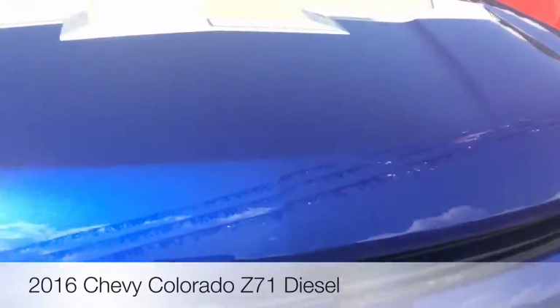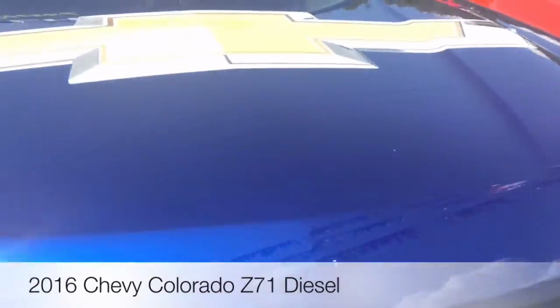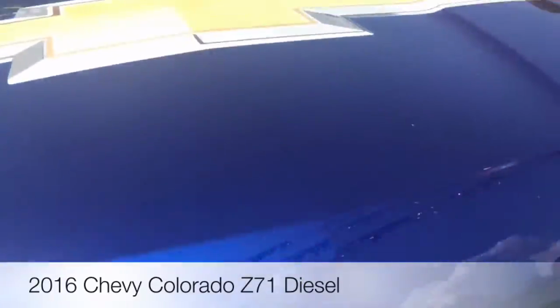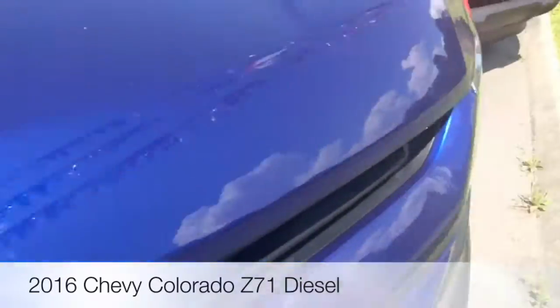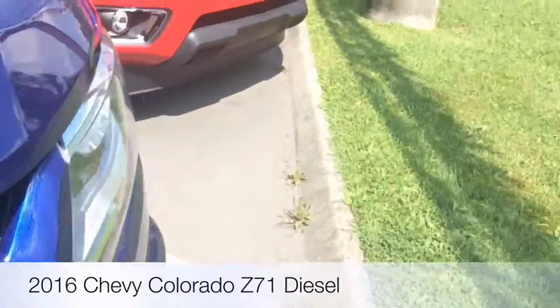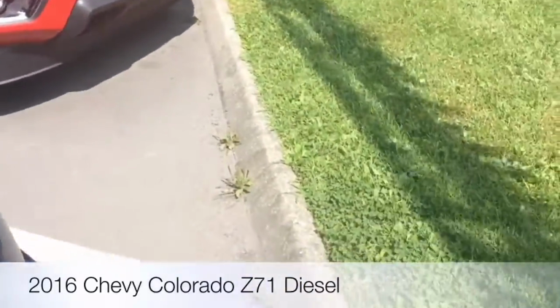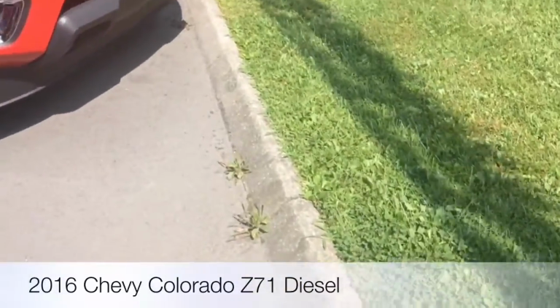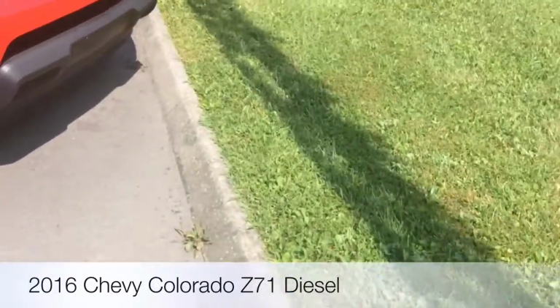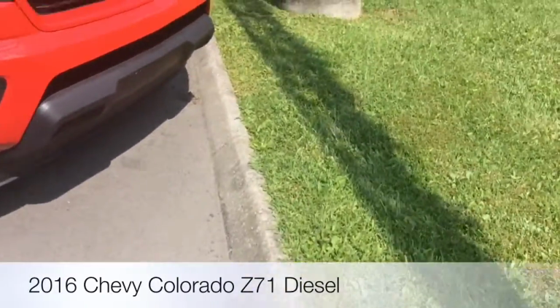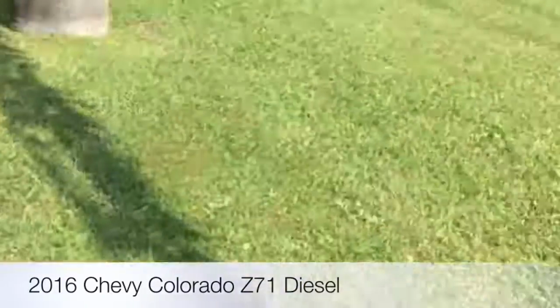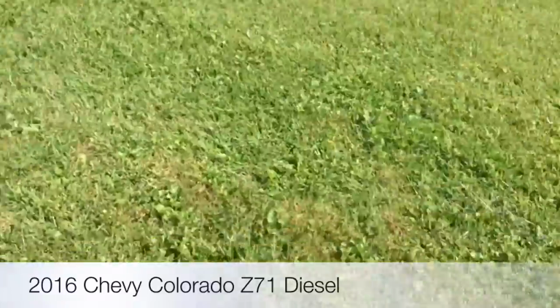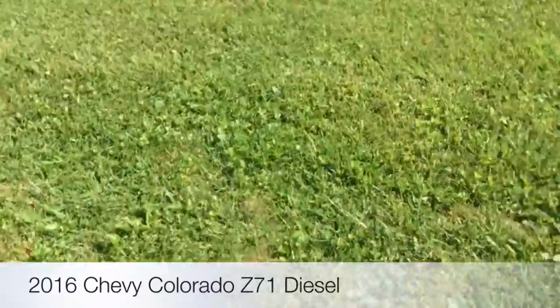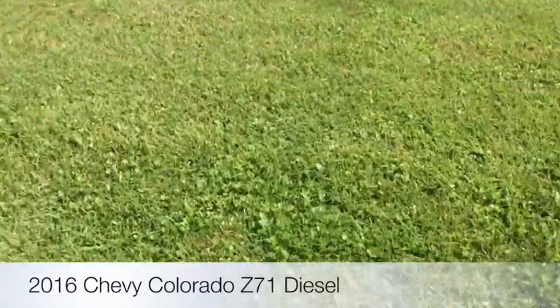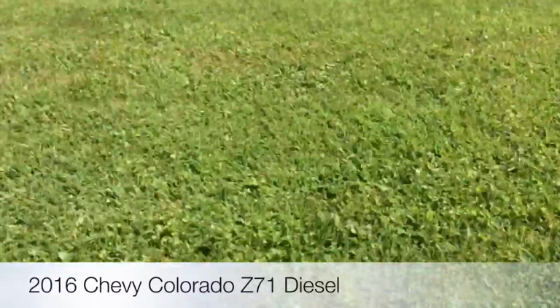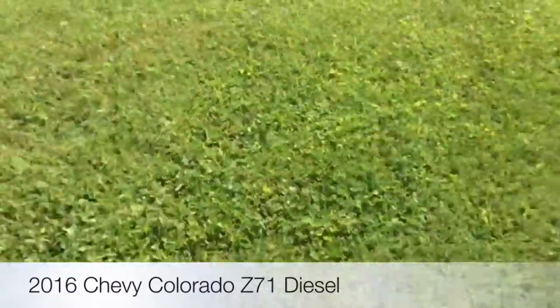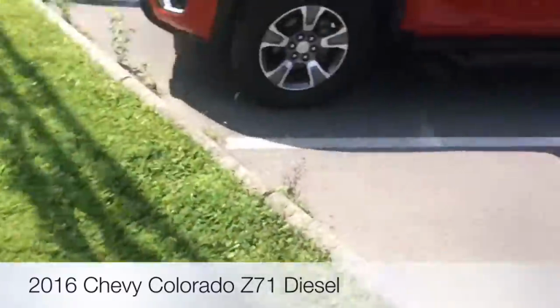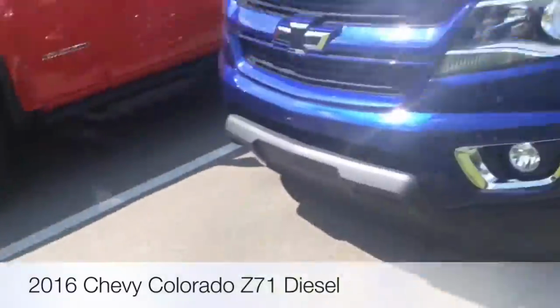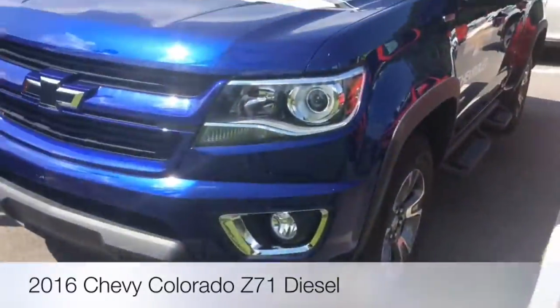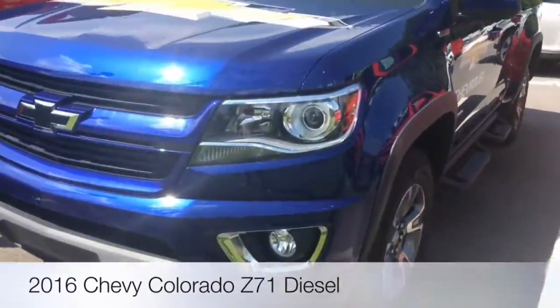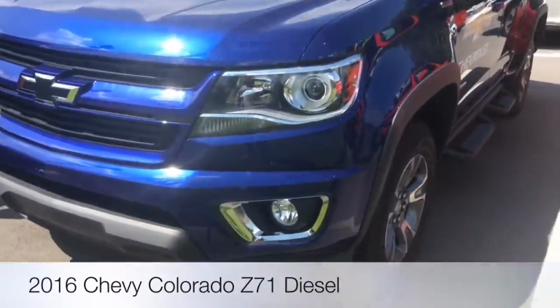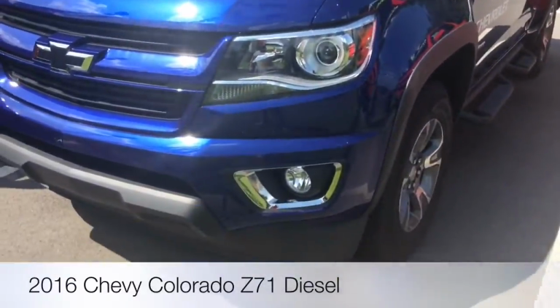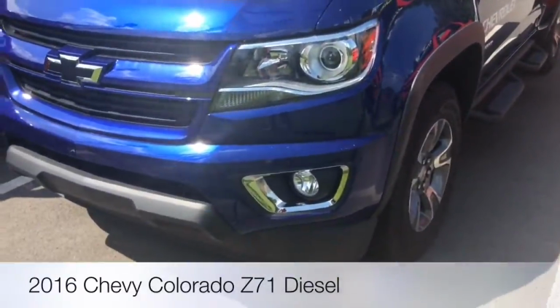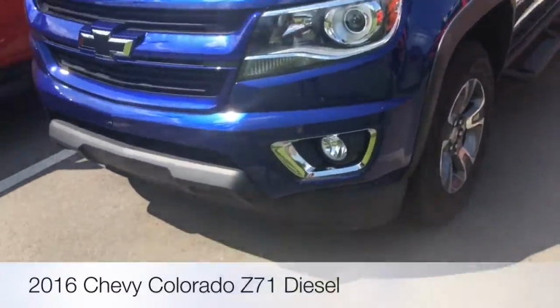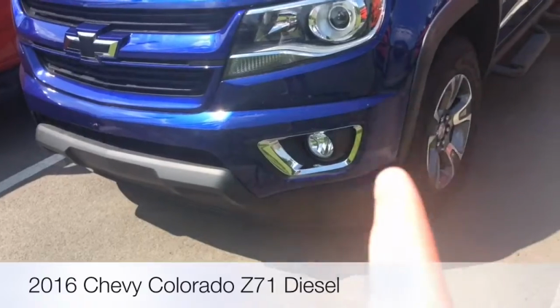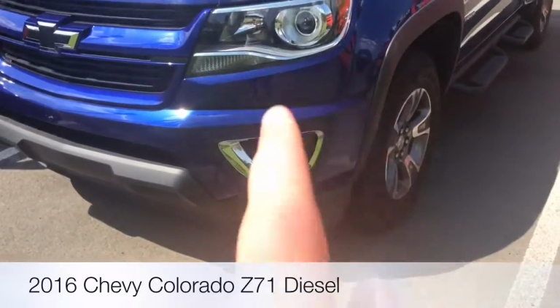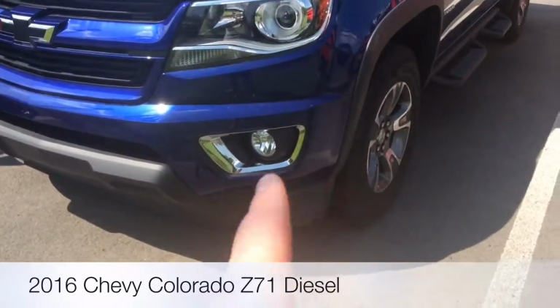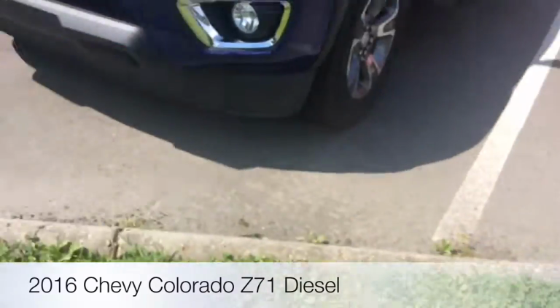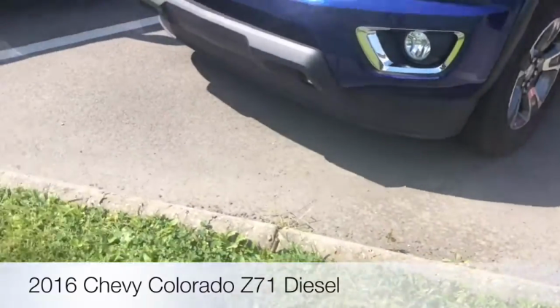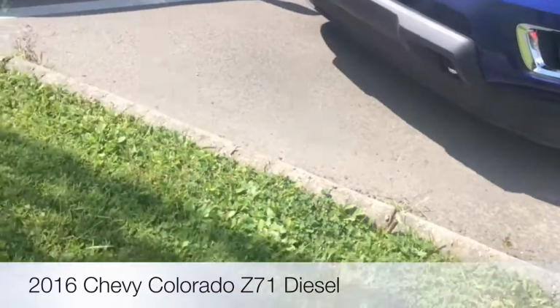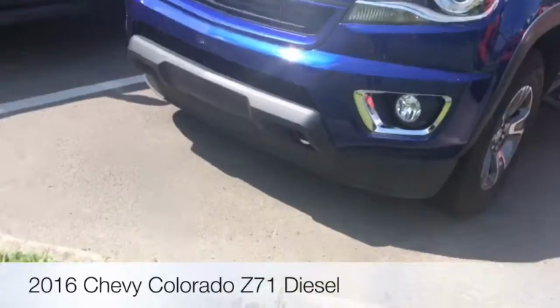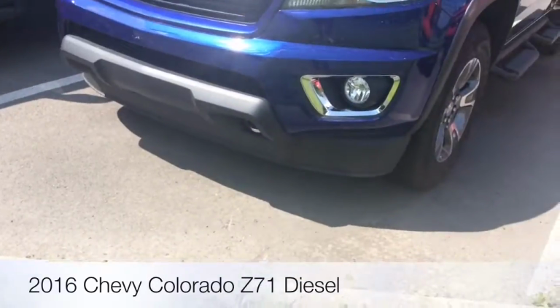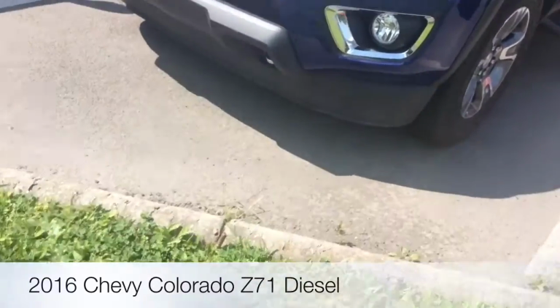The Chevy emblem is on the hood. Here's your headlights, and your silver fog lights are integrated into the bumper.